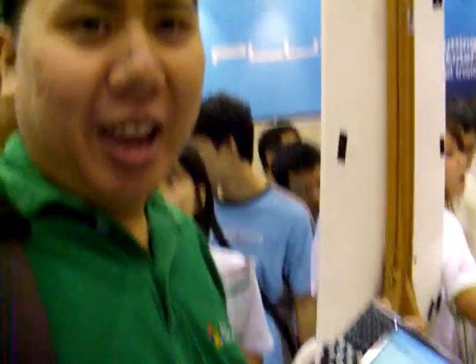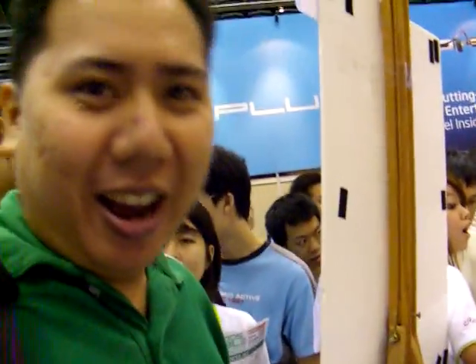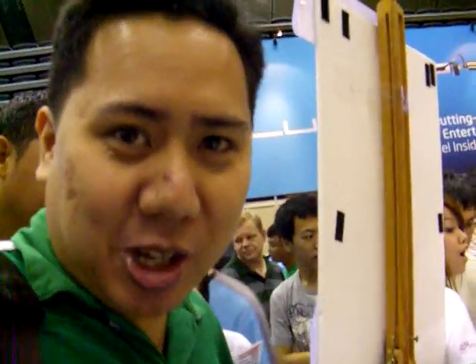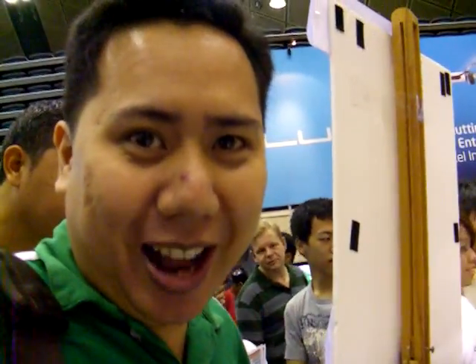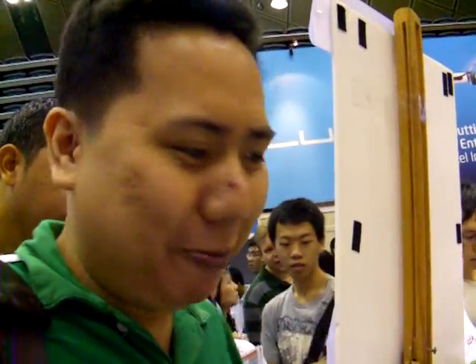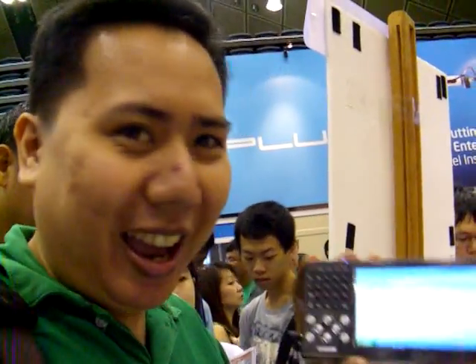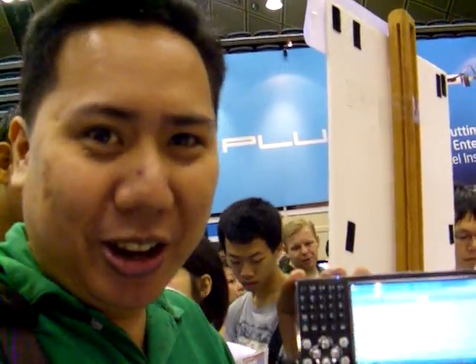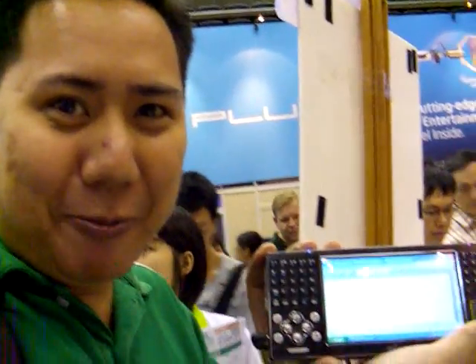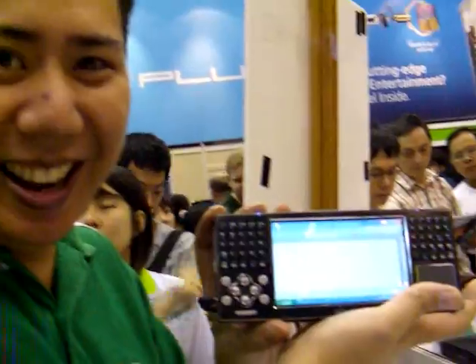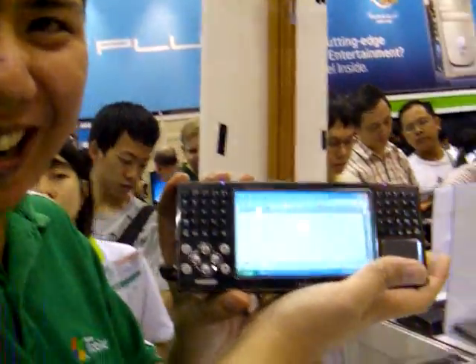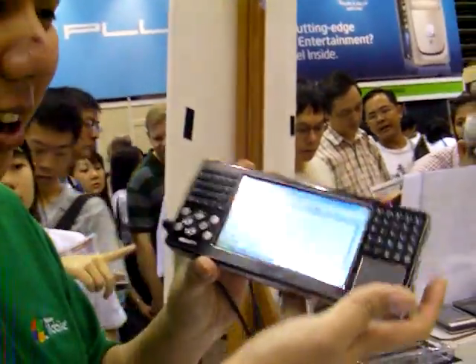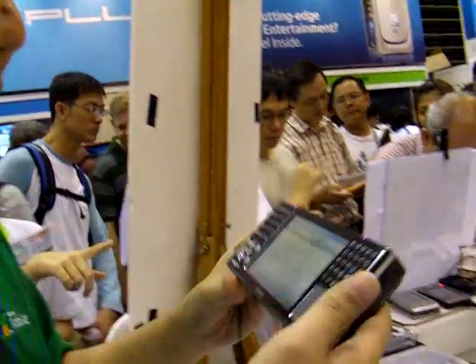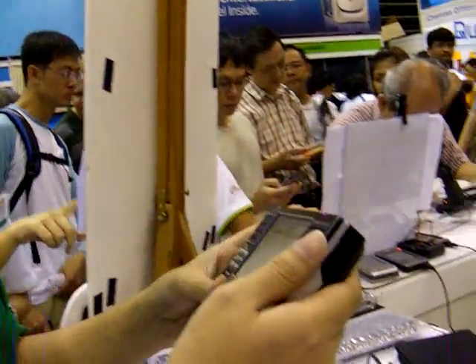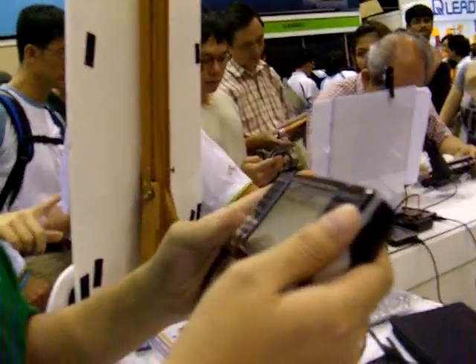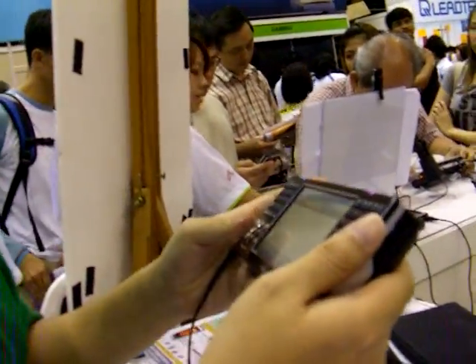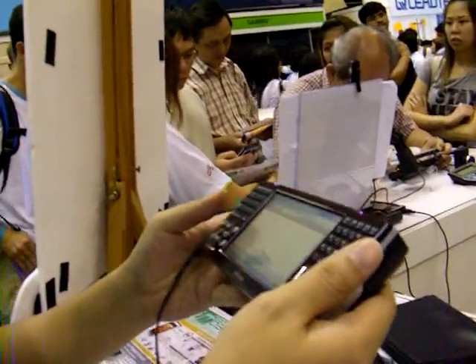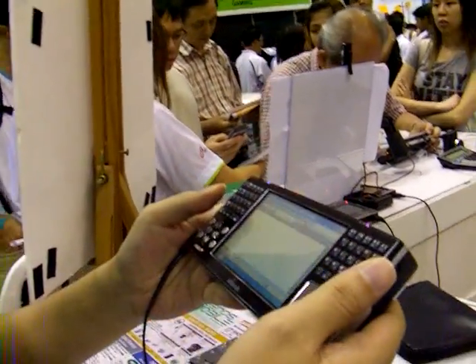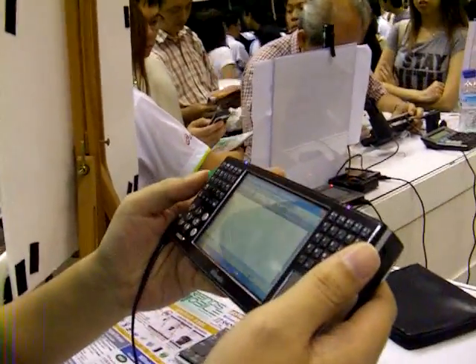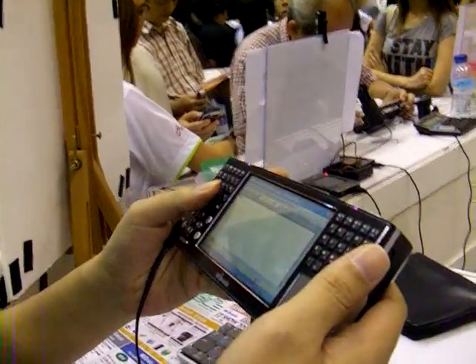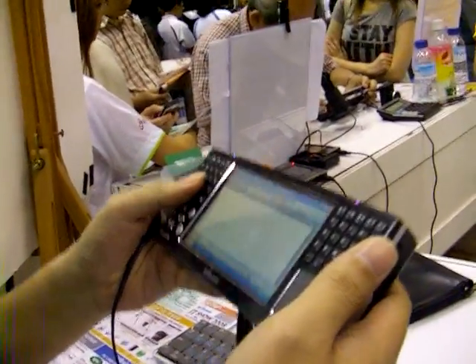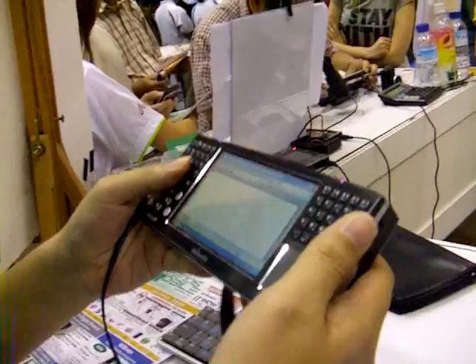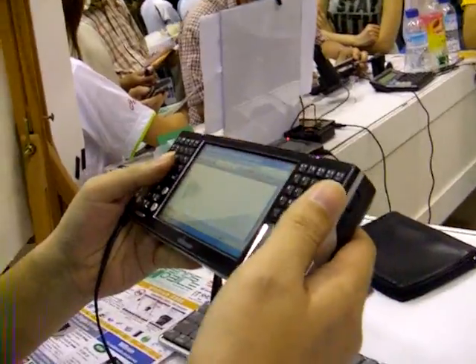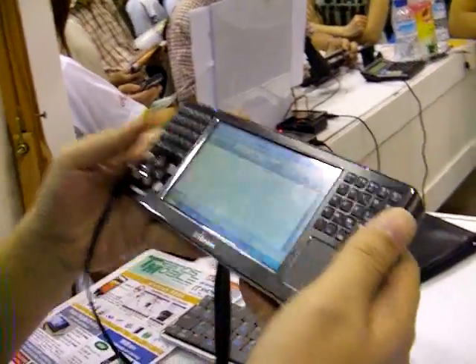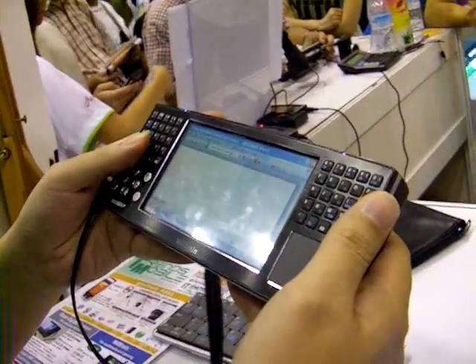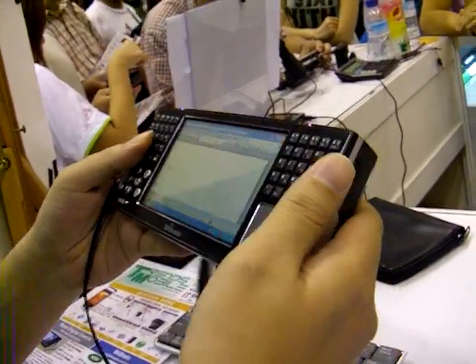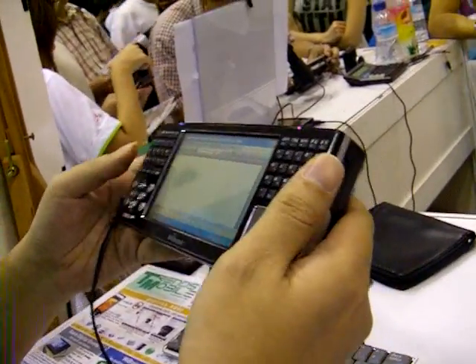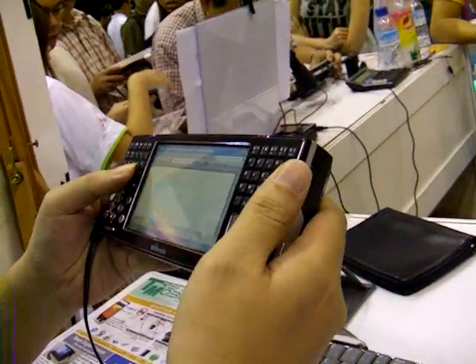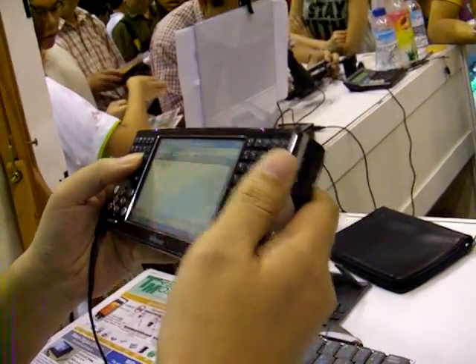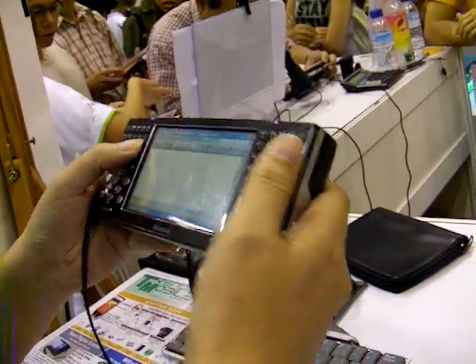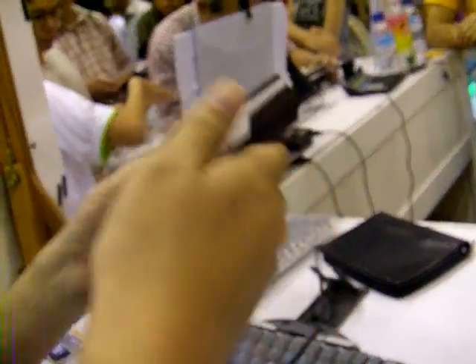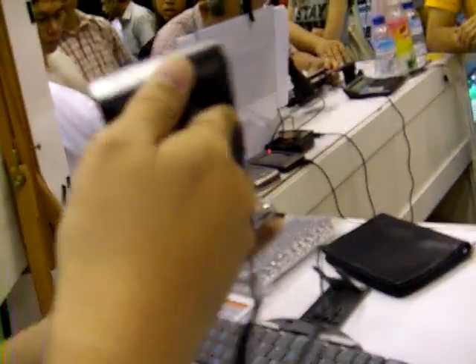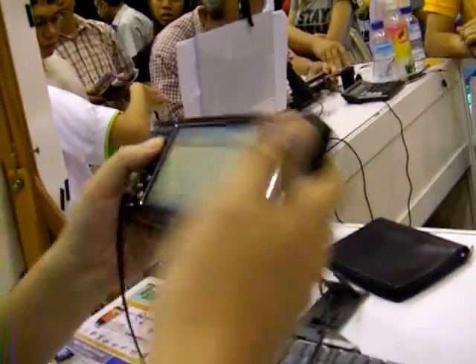Hello, especially you Alvin. I have here the Y-Brain. Never thought it will be released here in Singapore, but finally, Trends Mobile is distributing this beautiful device.